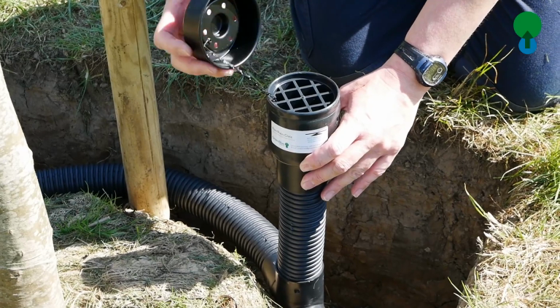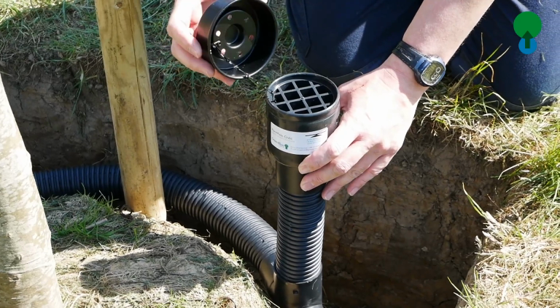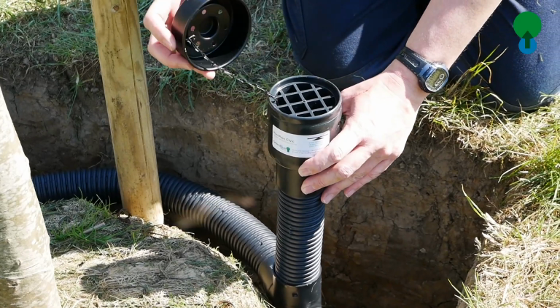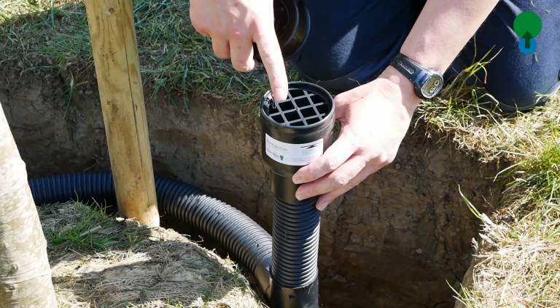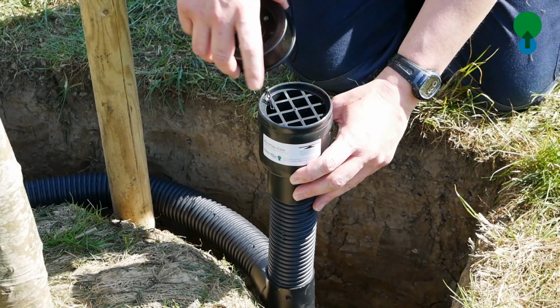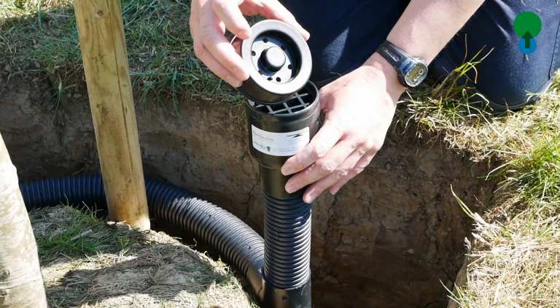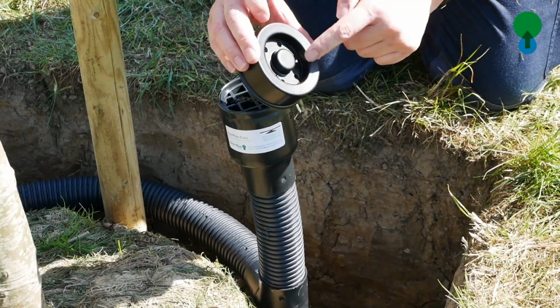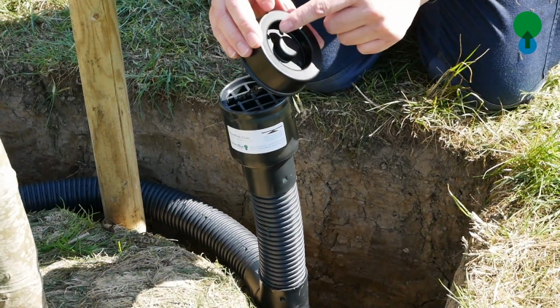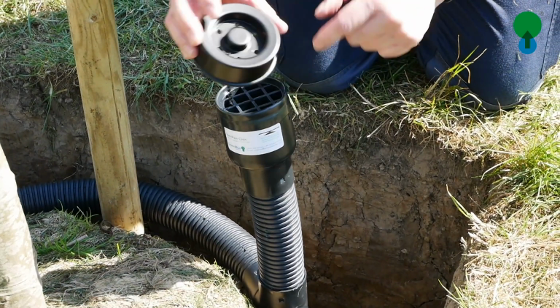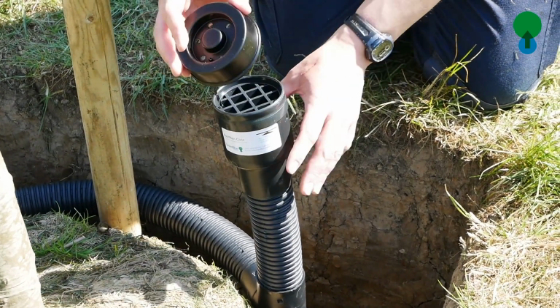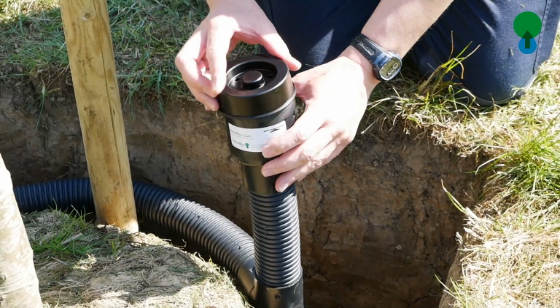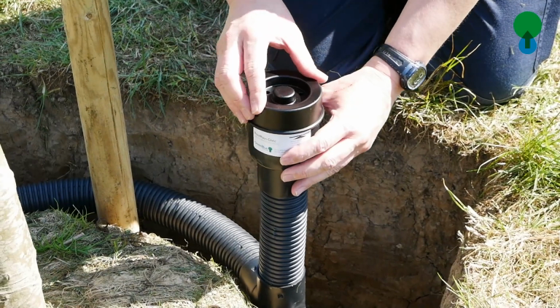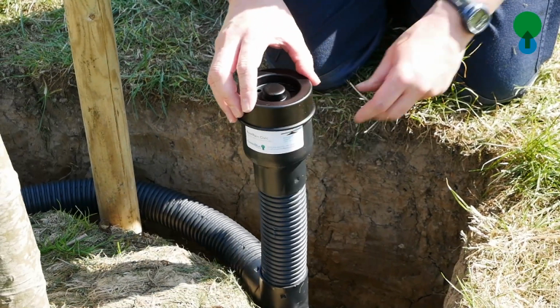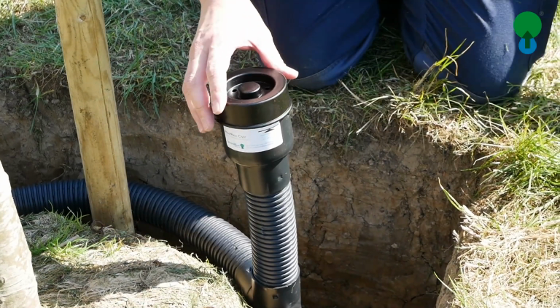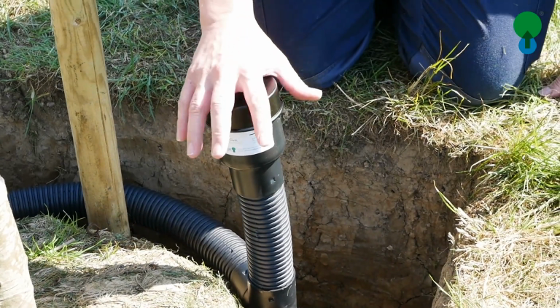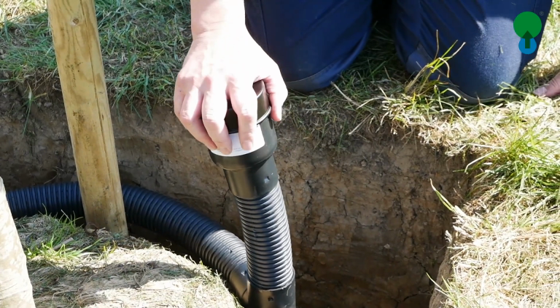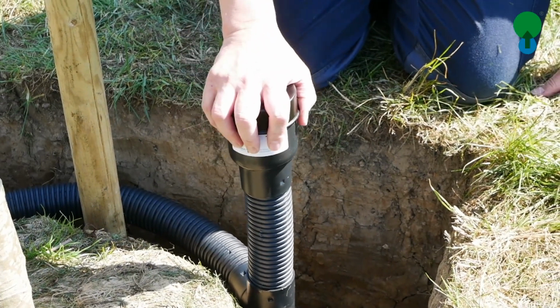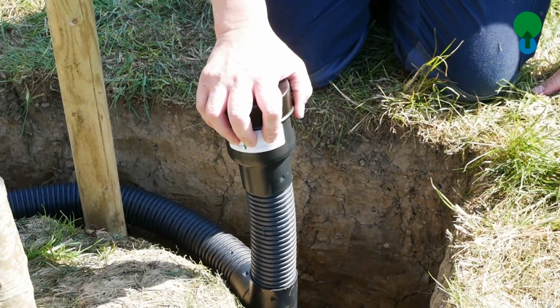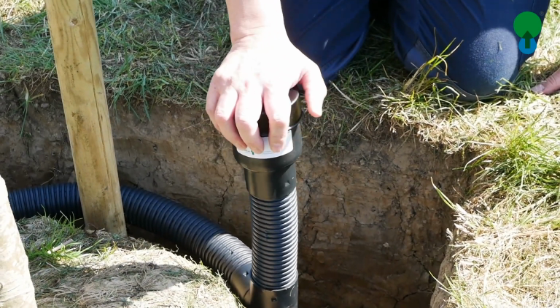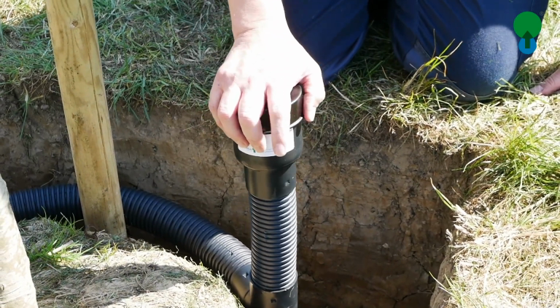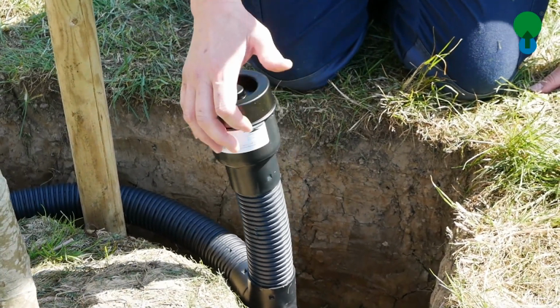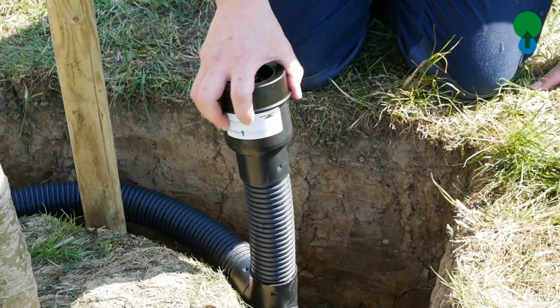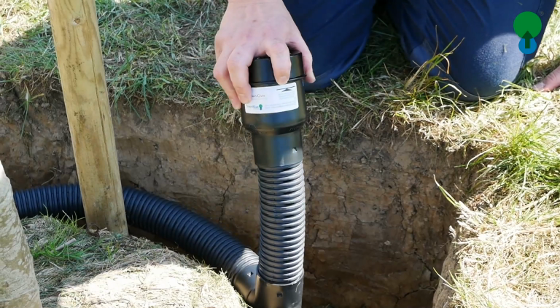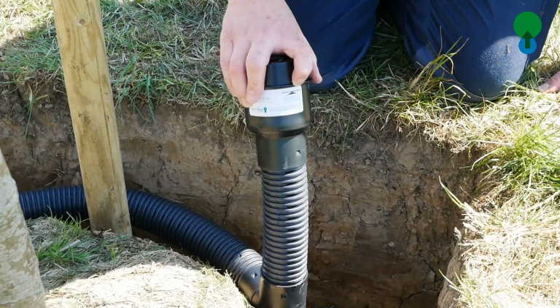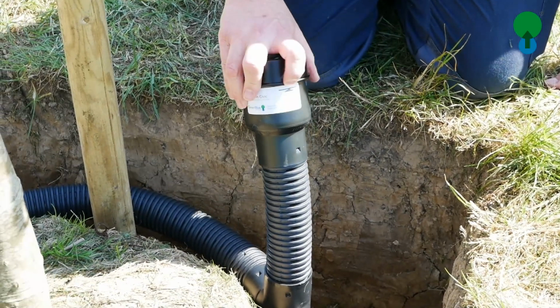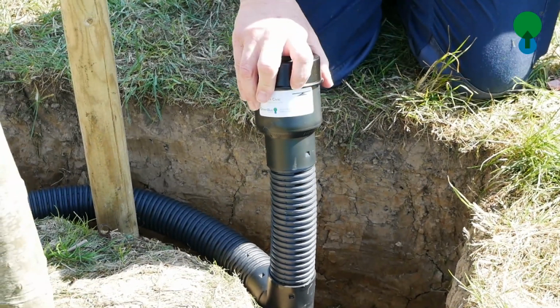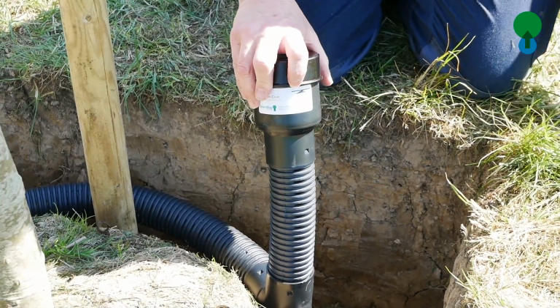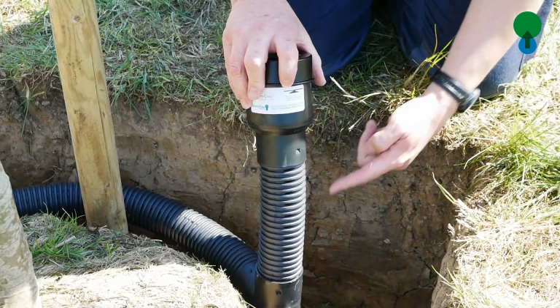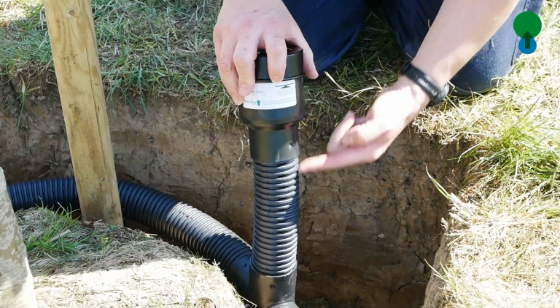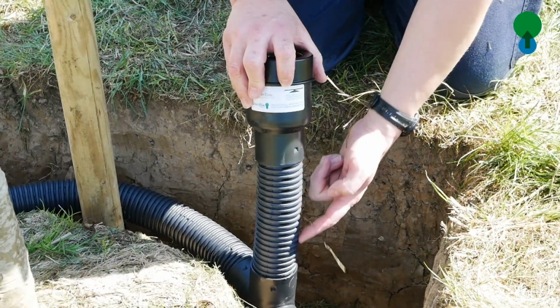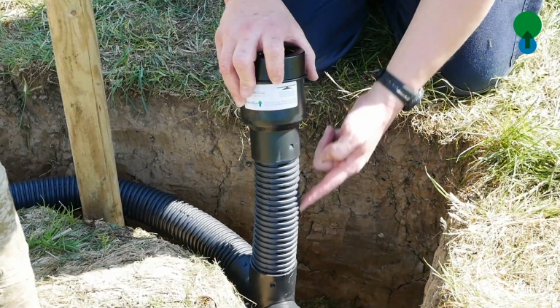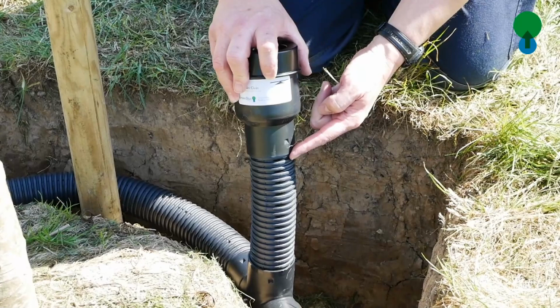We also offer the Urban with a hand-spun aluminium lid known as the Civic. This gives a better class of finish for a higher quality installation and can be used in hard and soft surfaces.